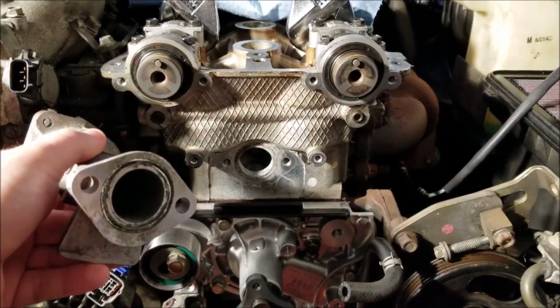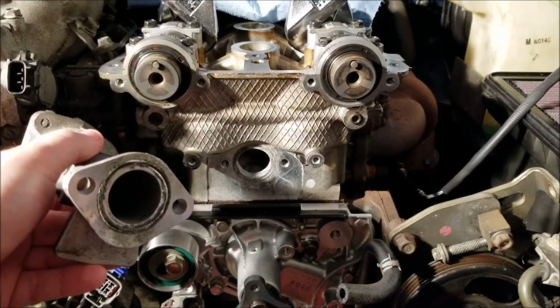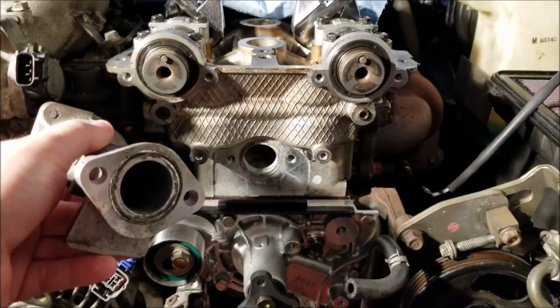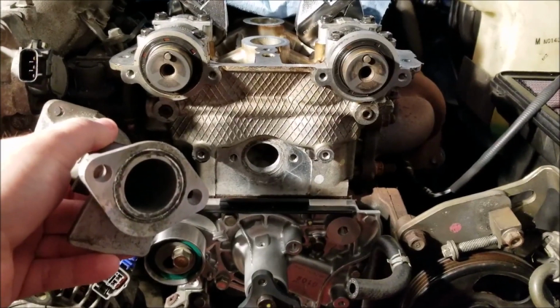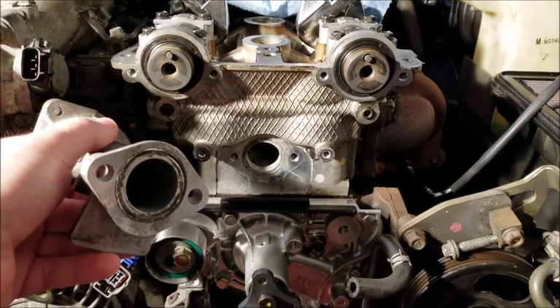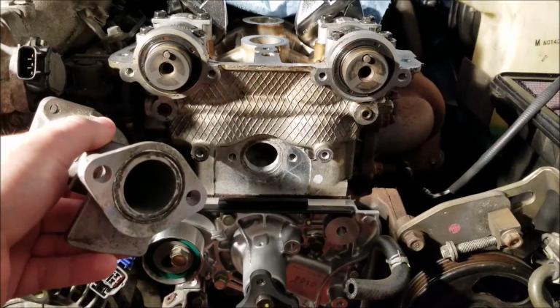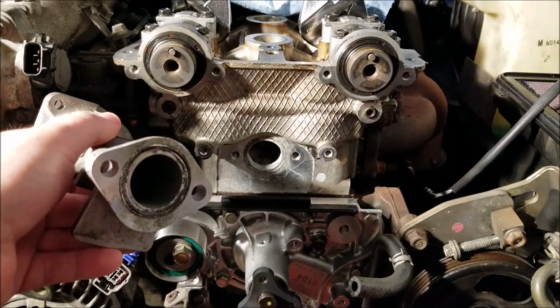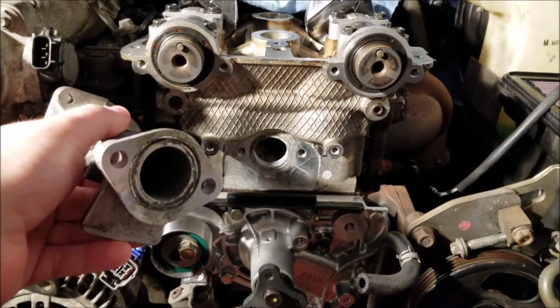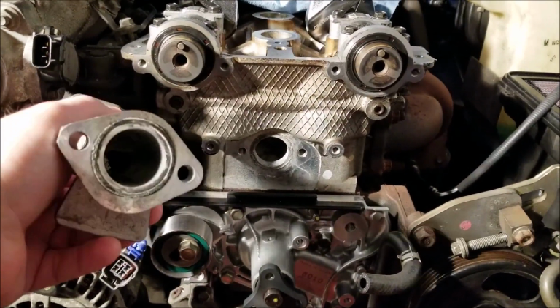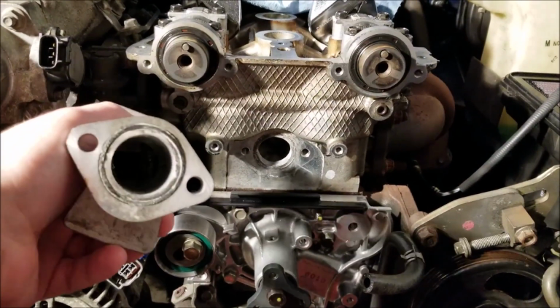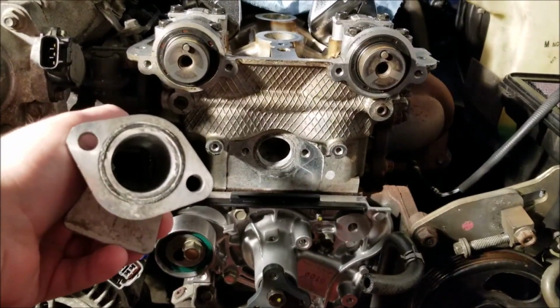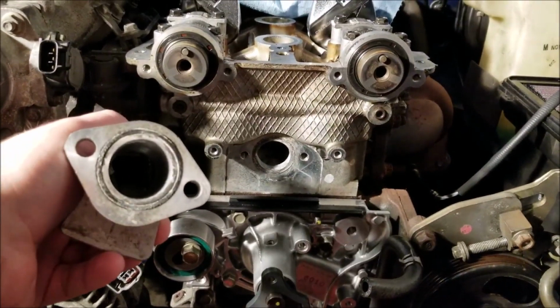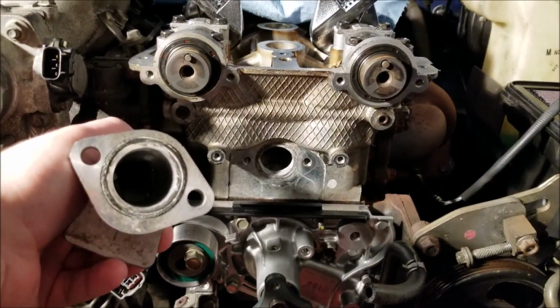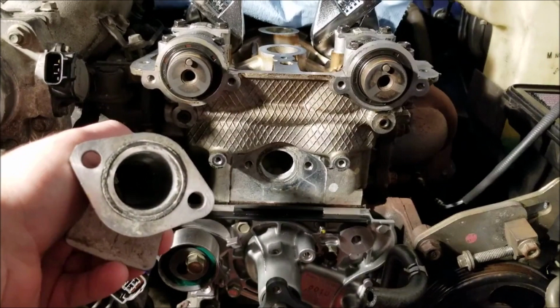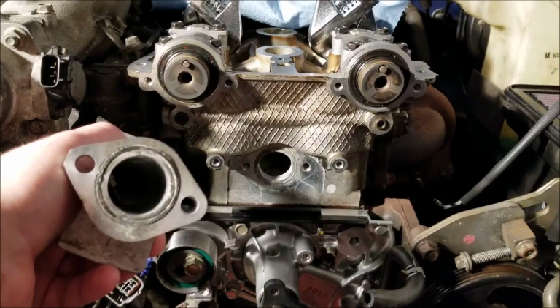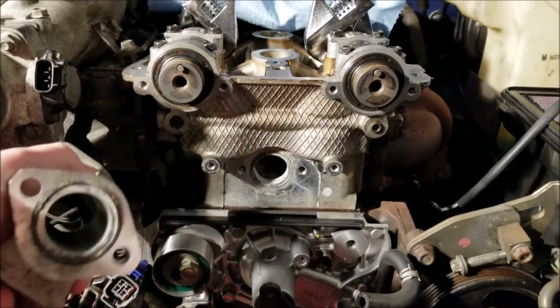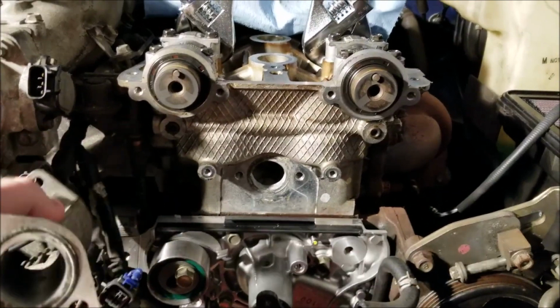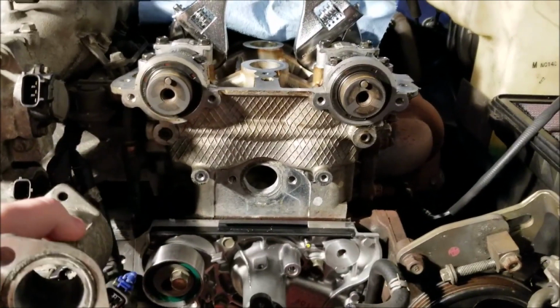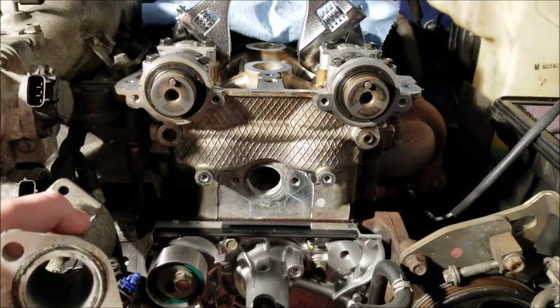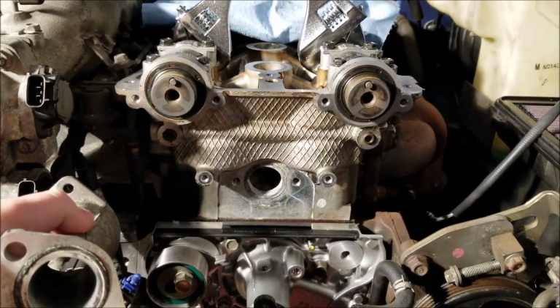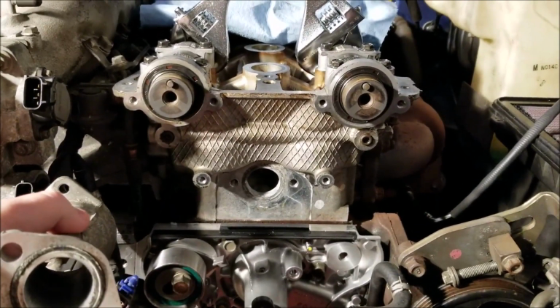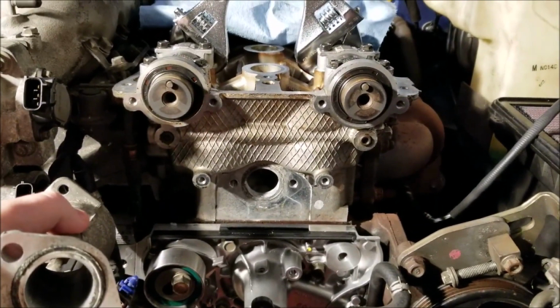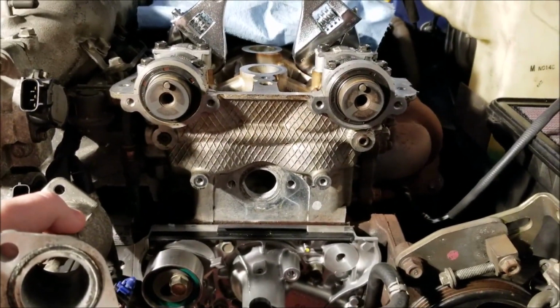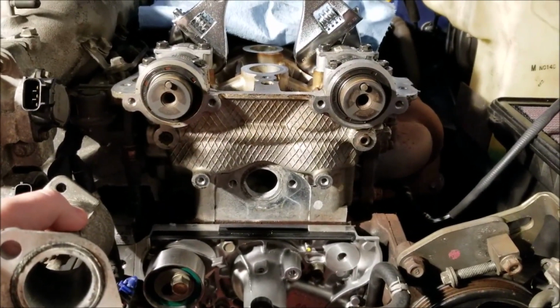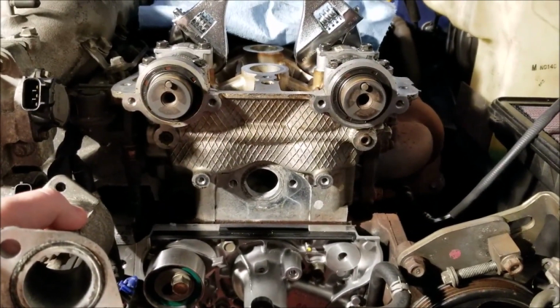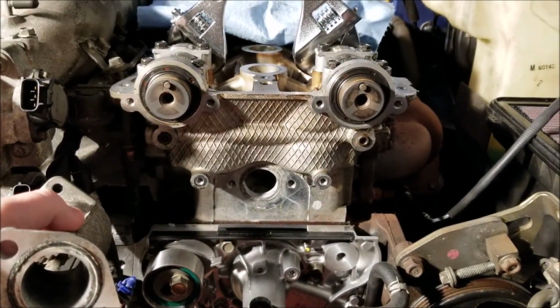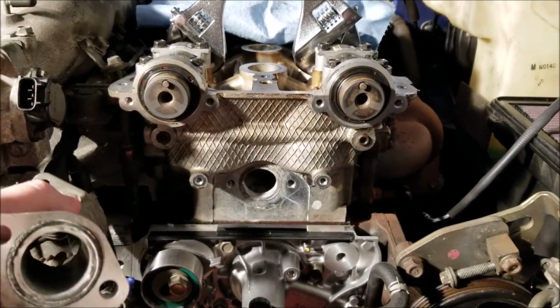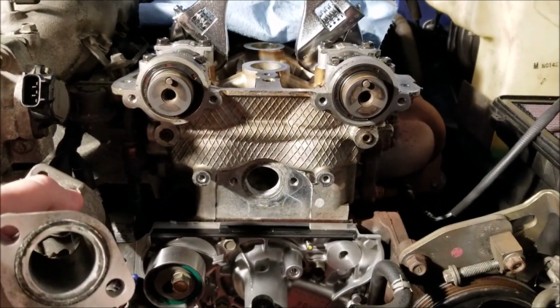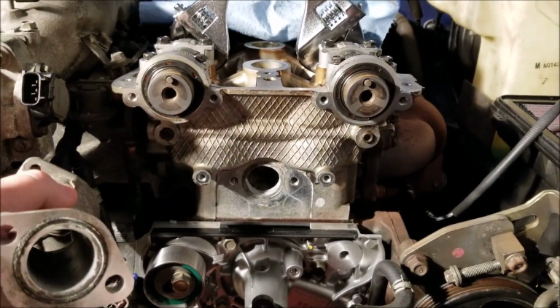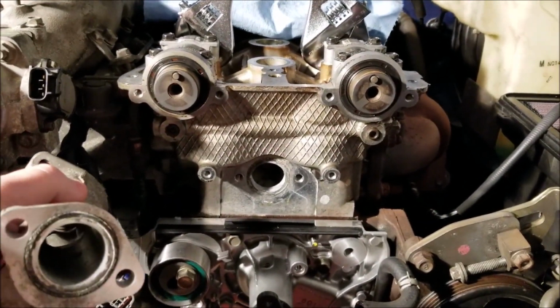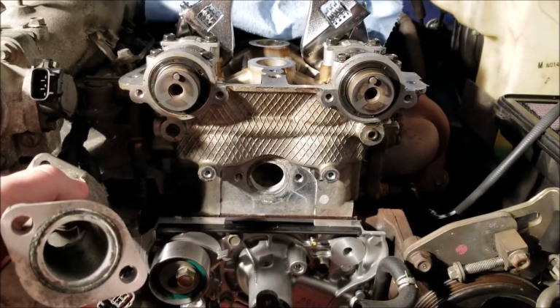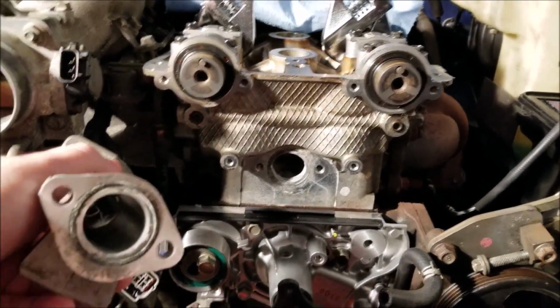Hey there Miata fans, this is Greg and today I want to talk to you about a specific challenge I'm having while replacing the timing belt and water pump on my NB Miata.